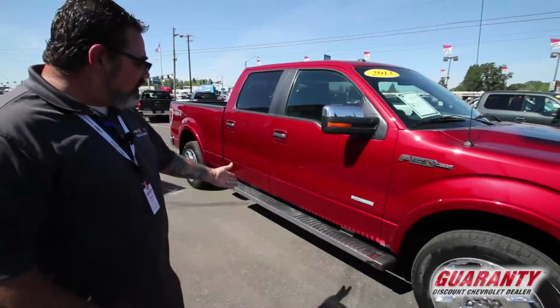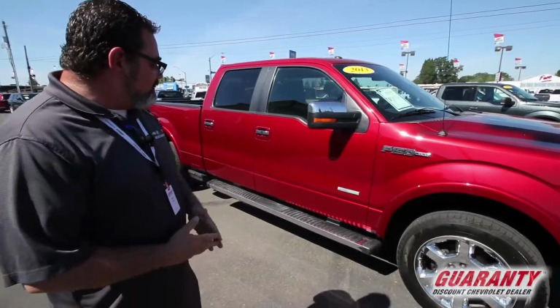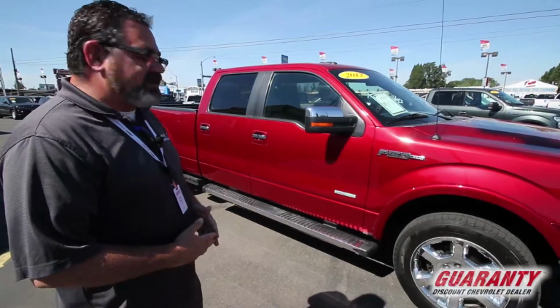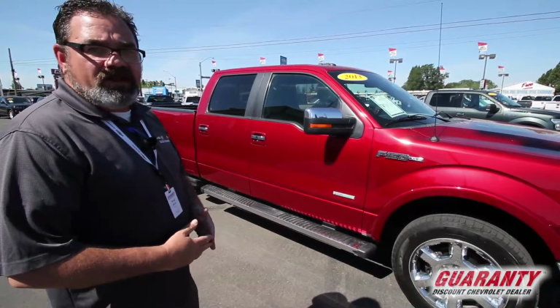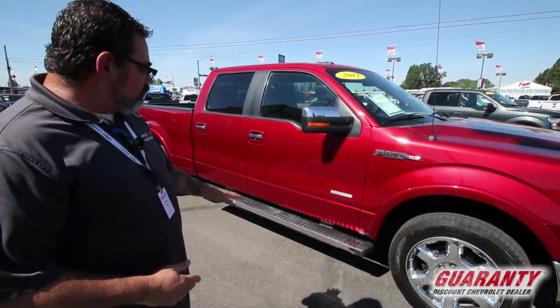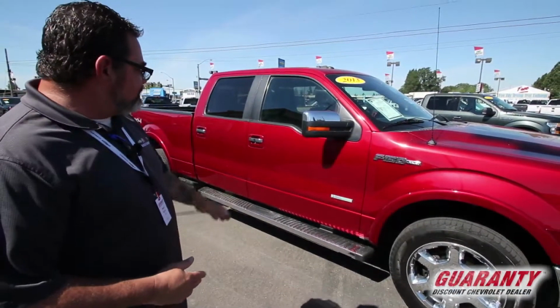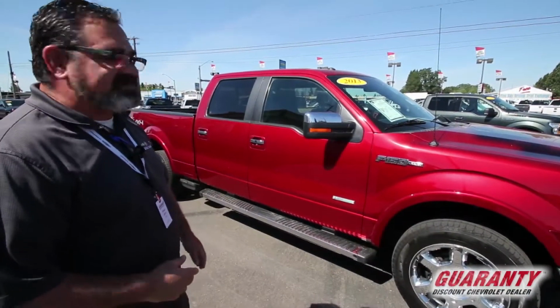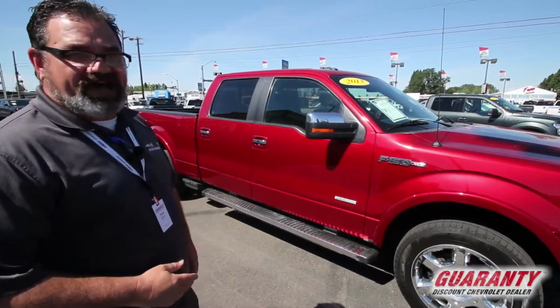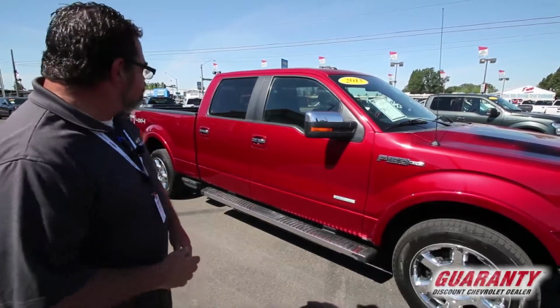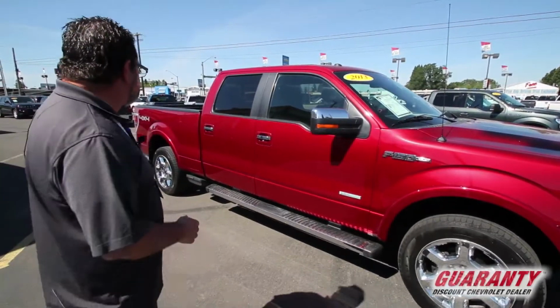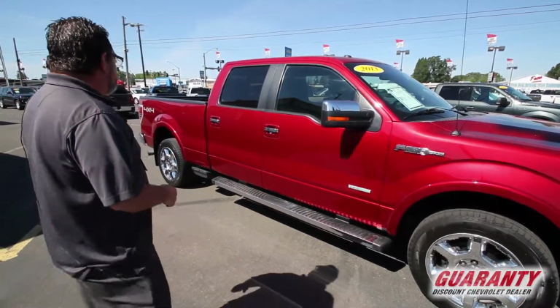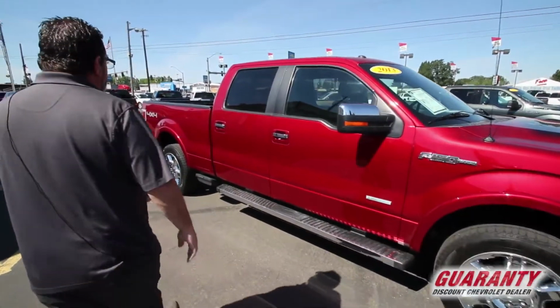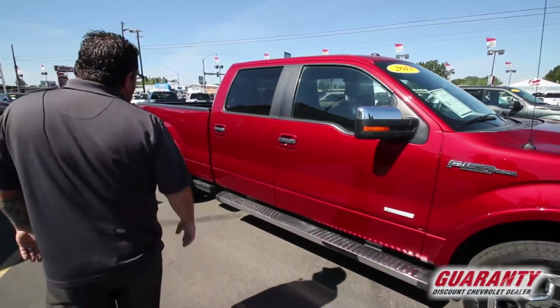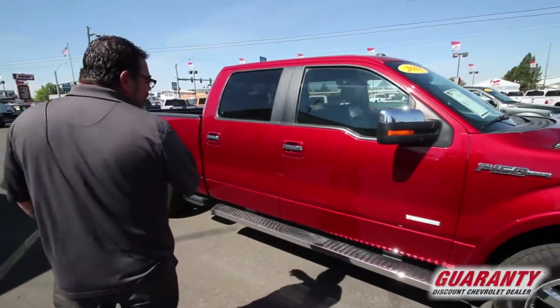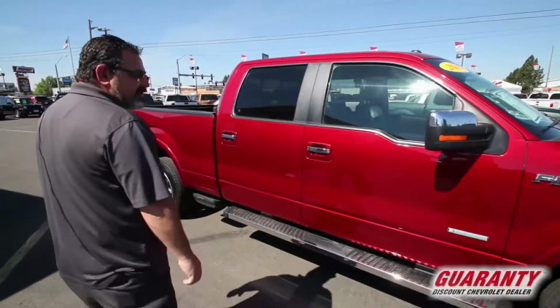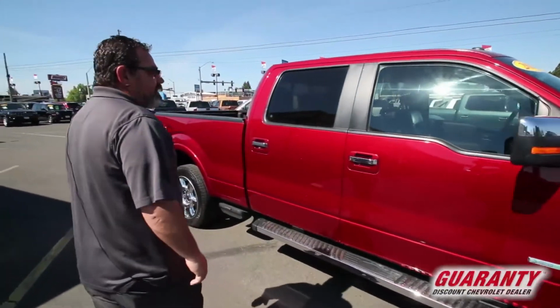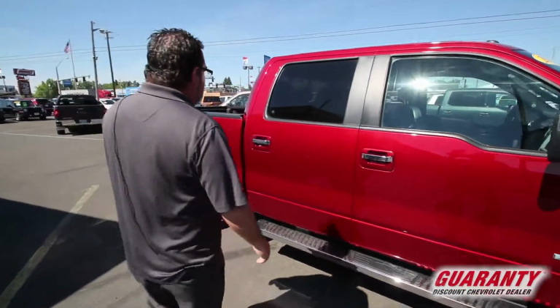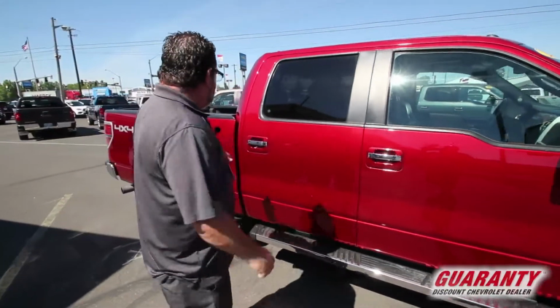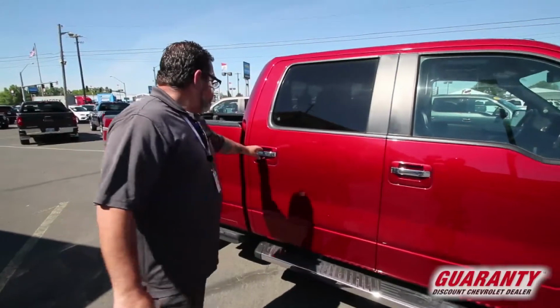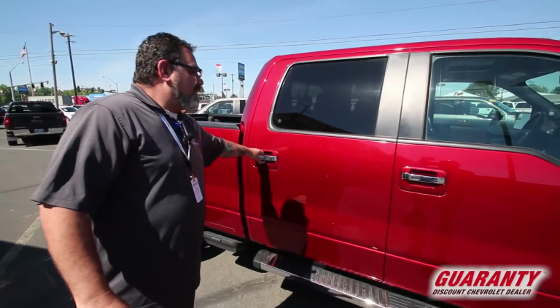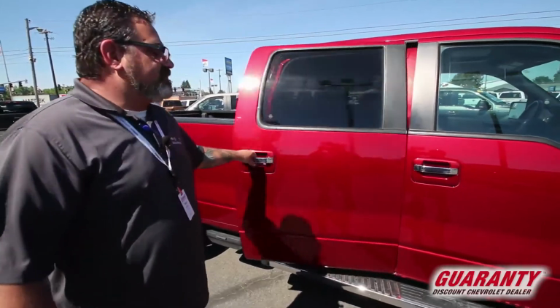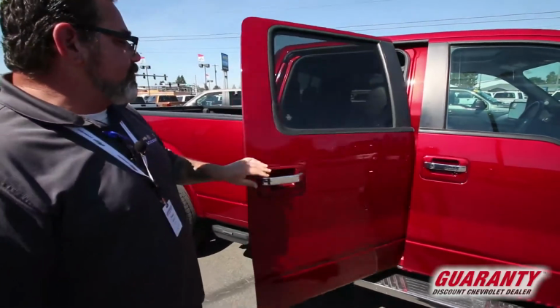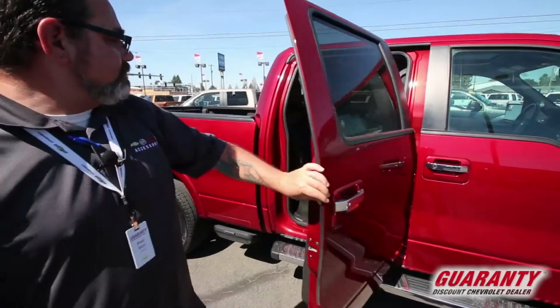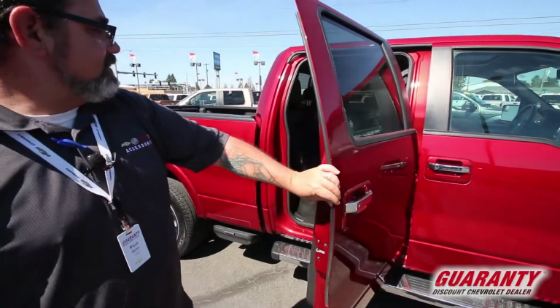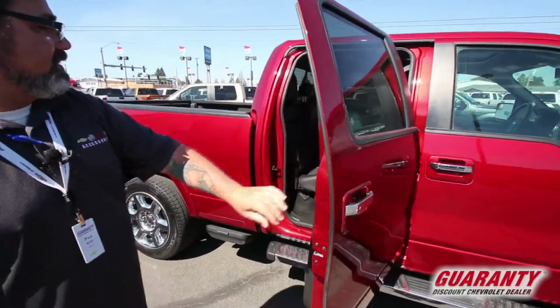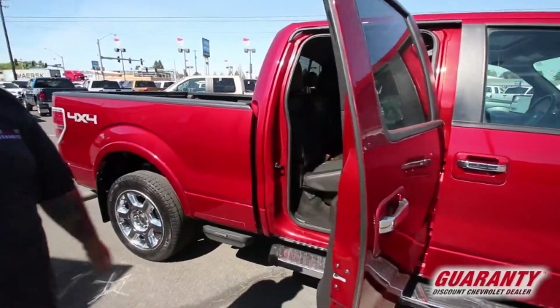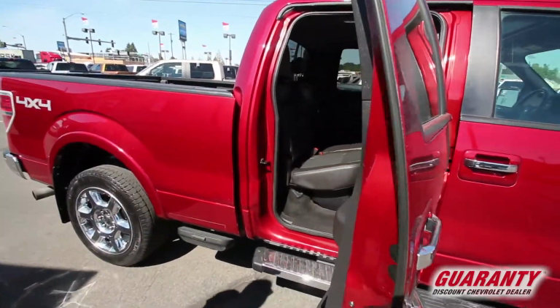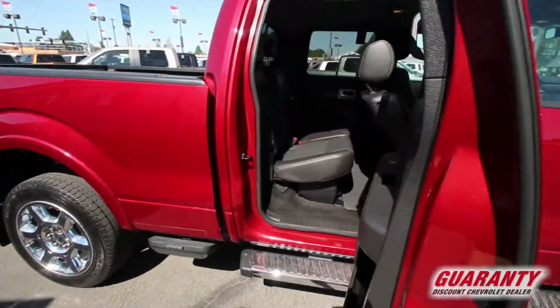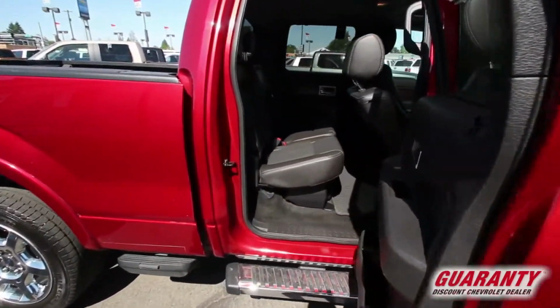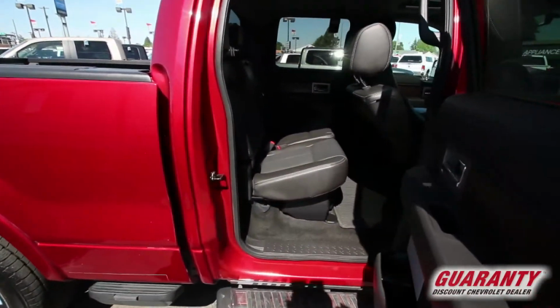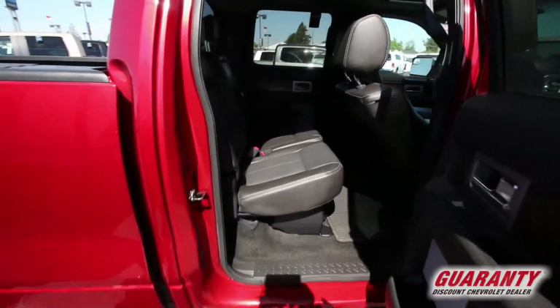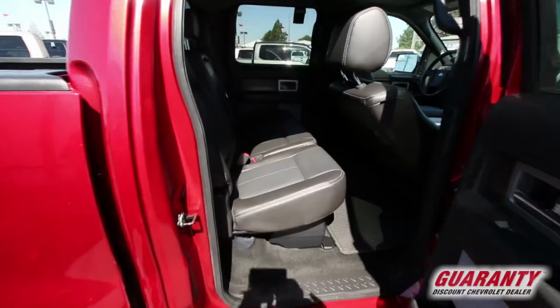Another highlight of this vehicle are the chrome assist steps on the side. As I mentioned, it's a full SuperCrew, so you have plenty of room for five-passenger seating.